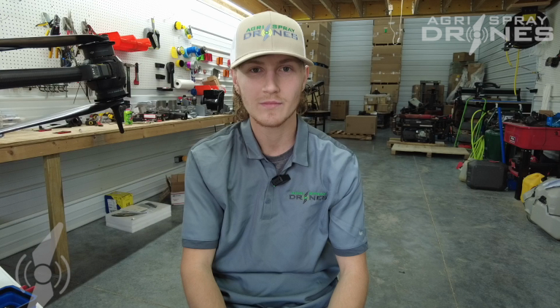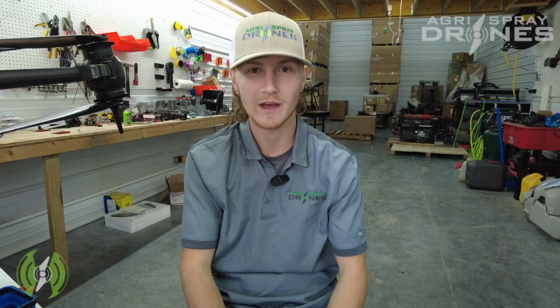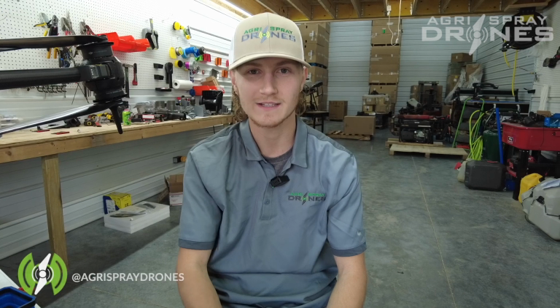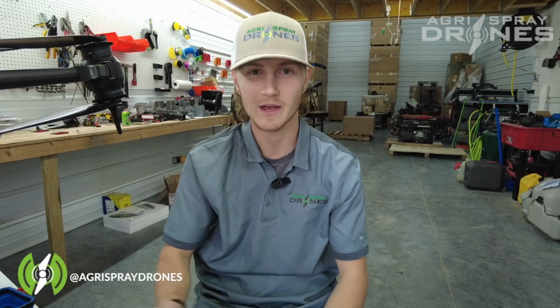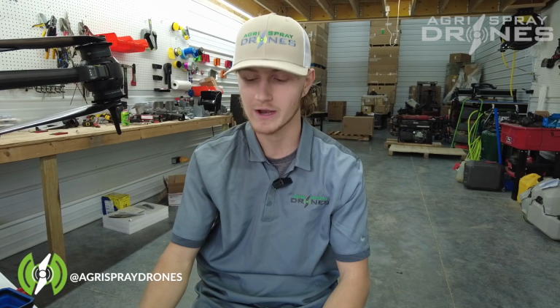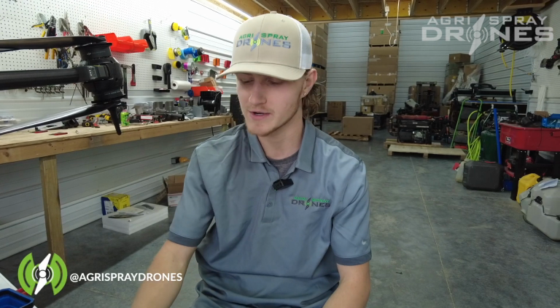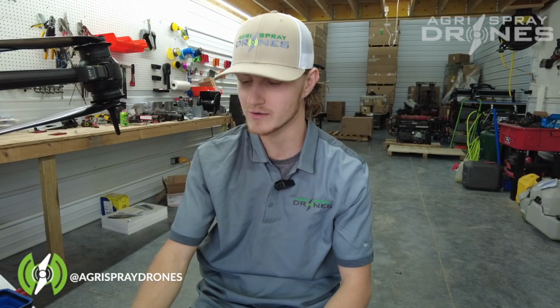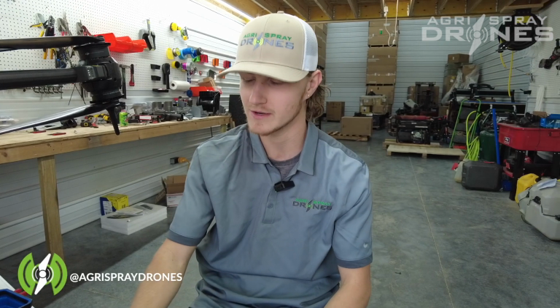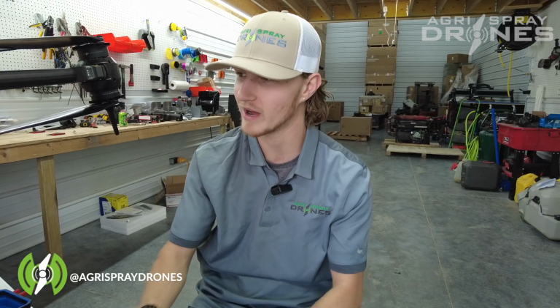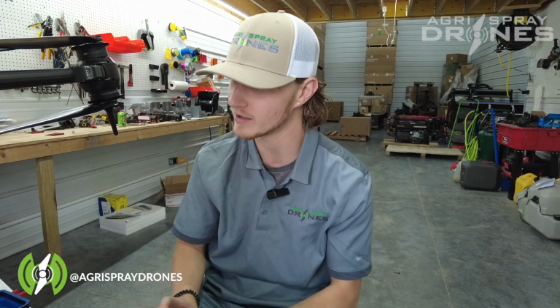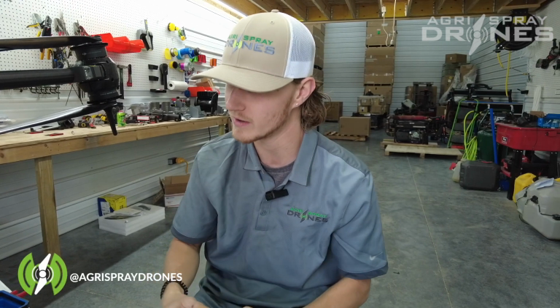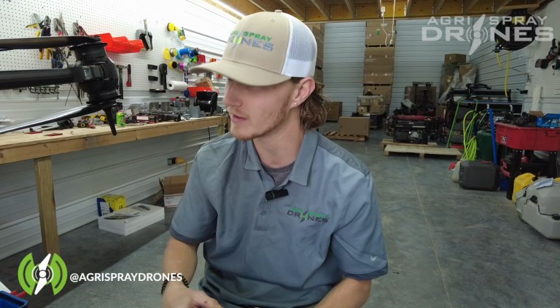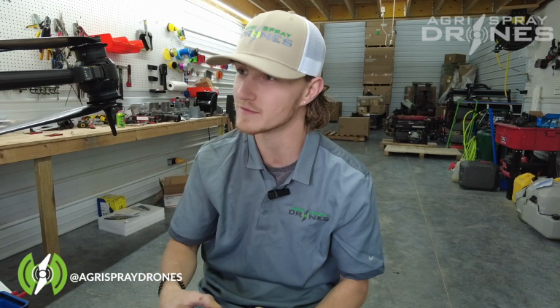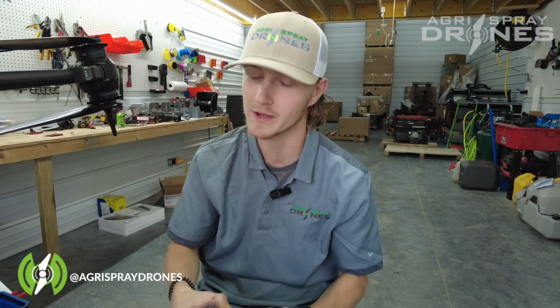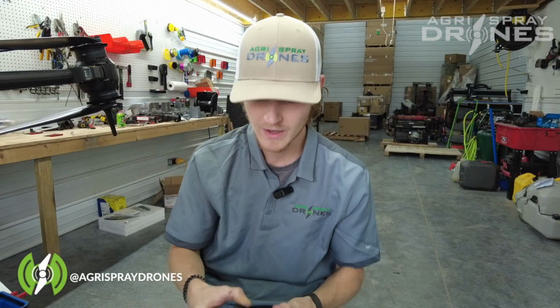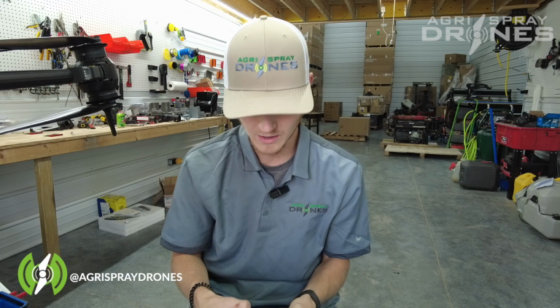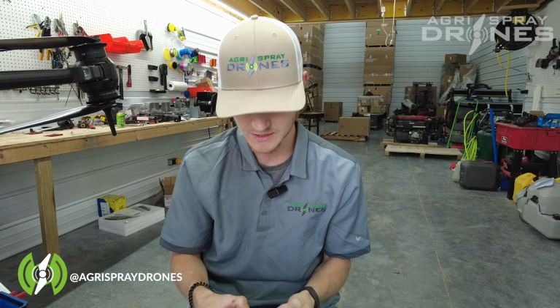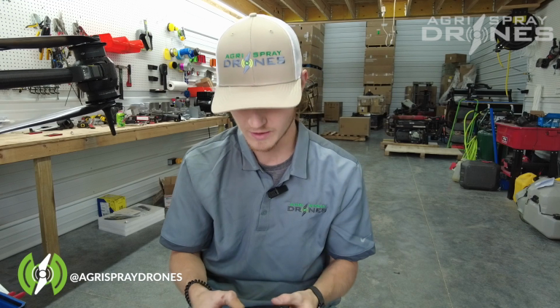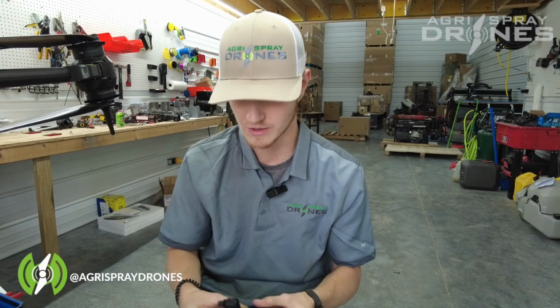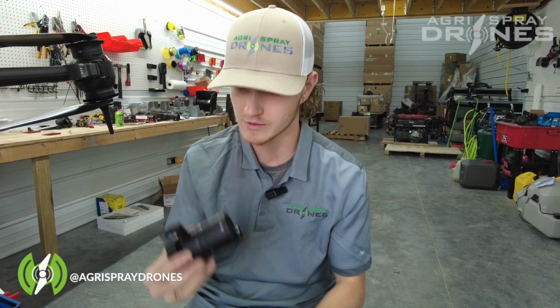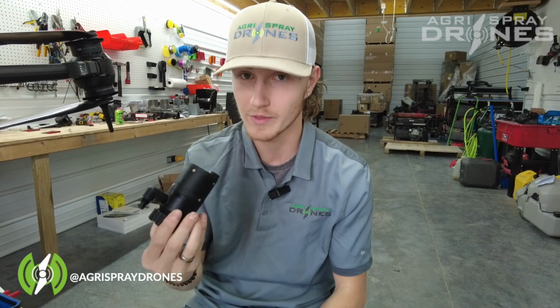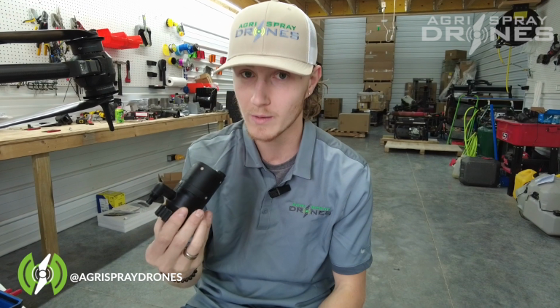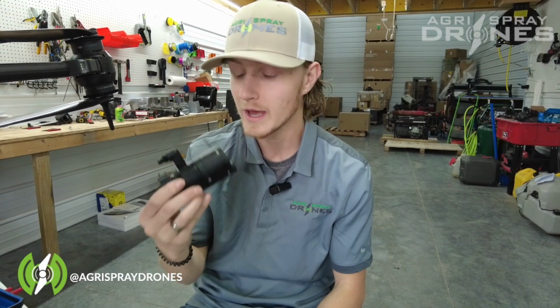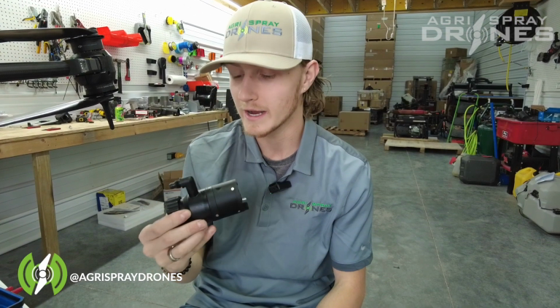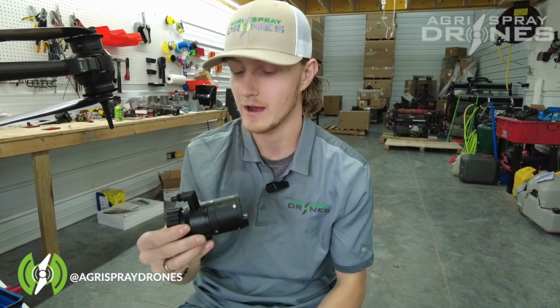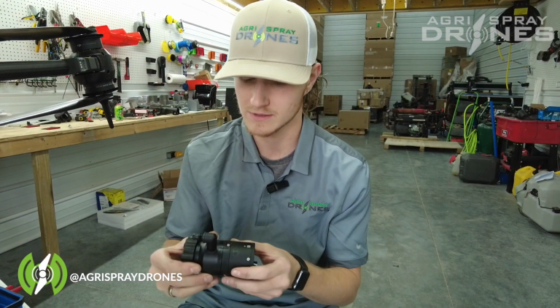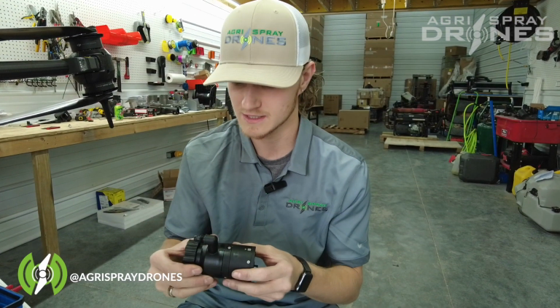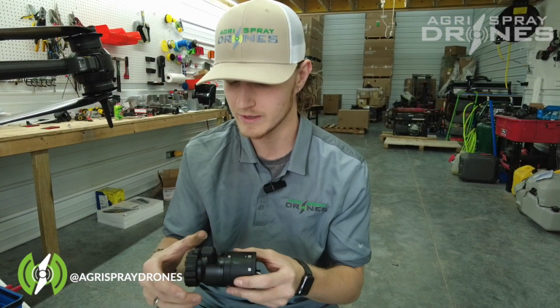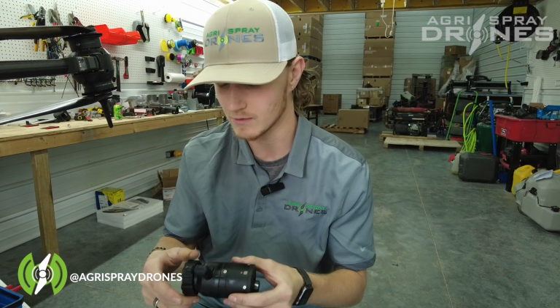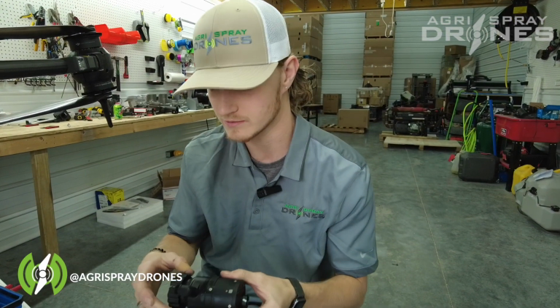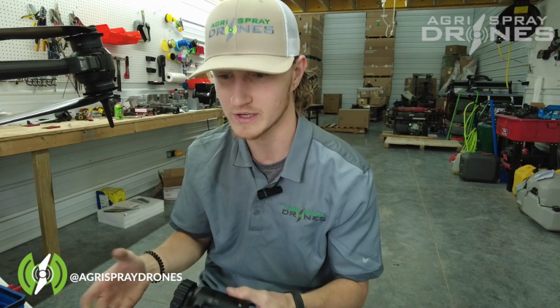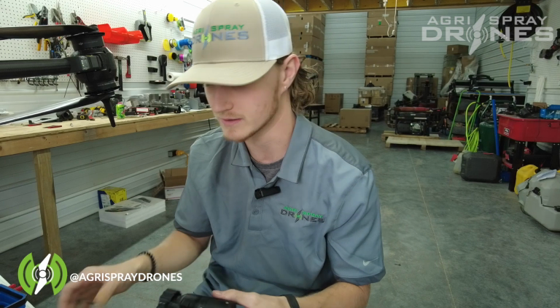Hey guys, it's Lane with Agra Spray Drones and we're back with another video on the T40. Today we're going to be showing you the pump and how to disassemble it in order to replace parts.